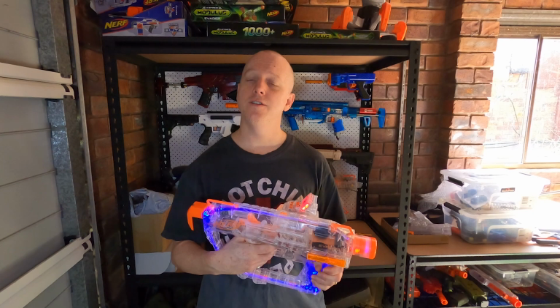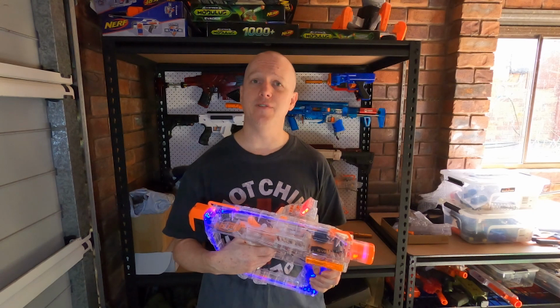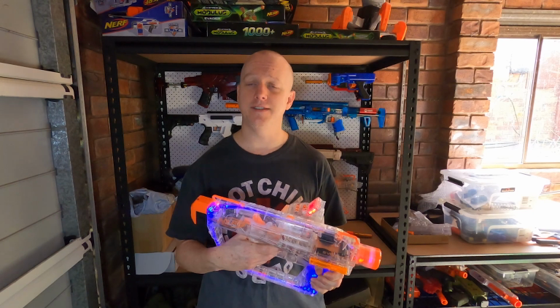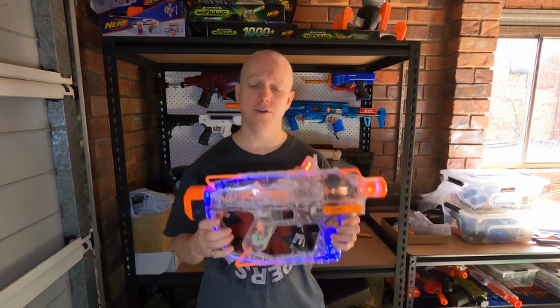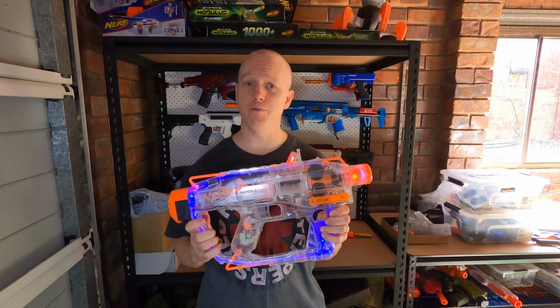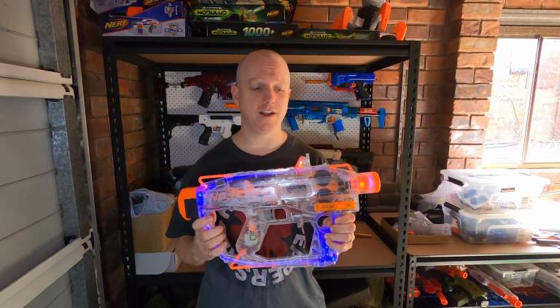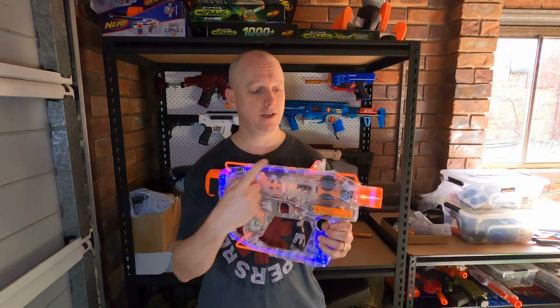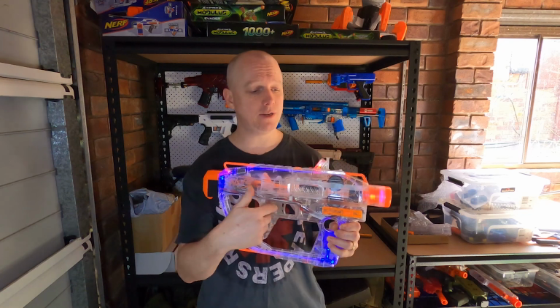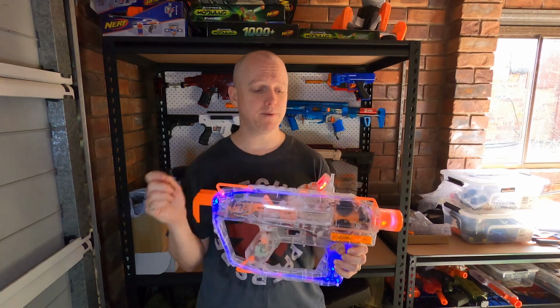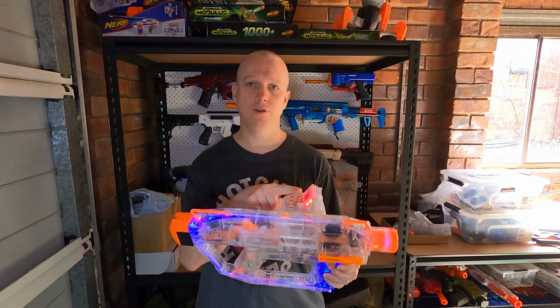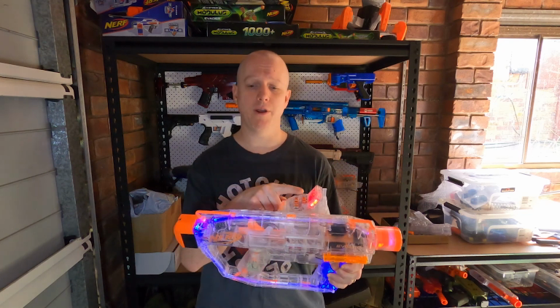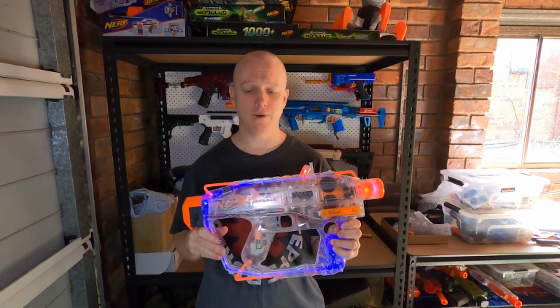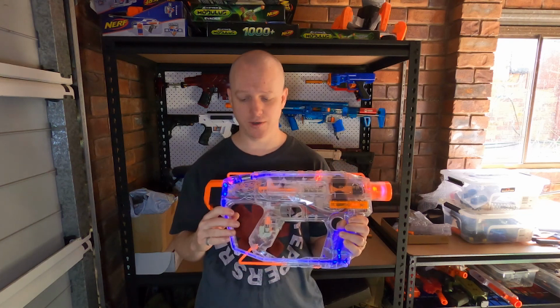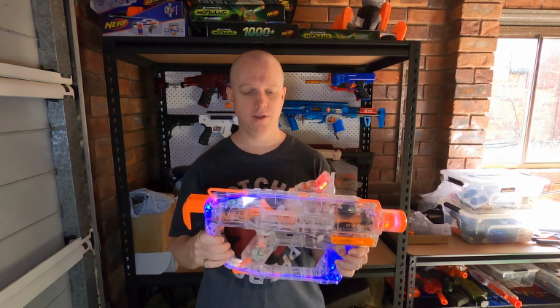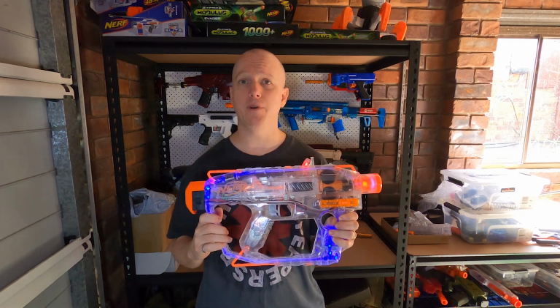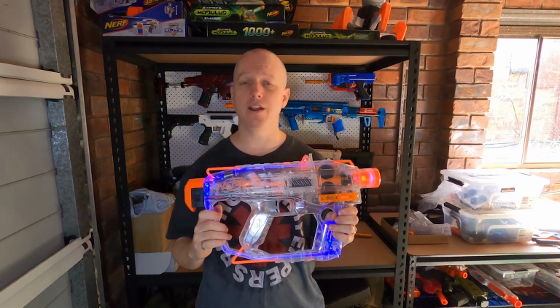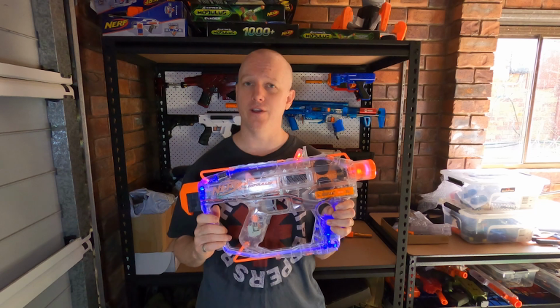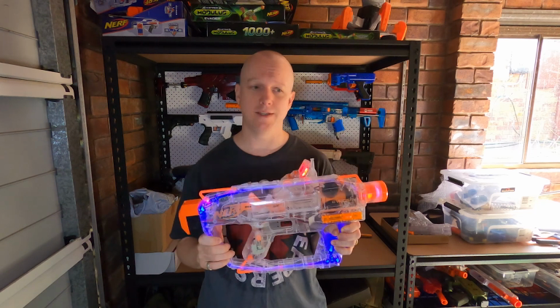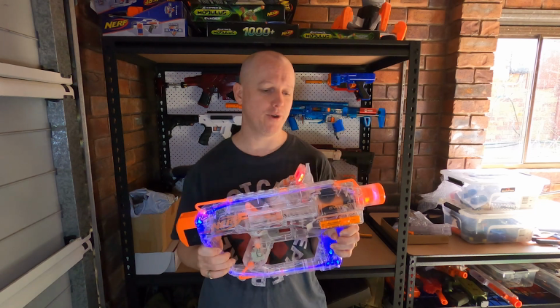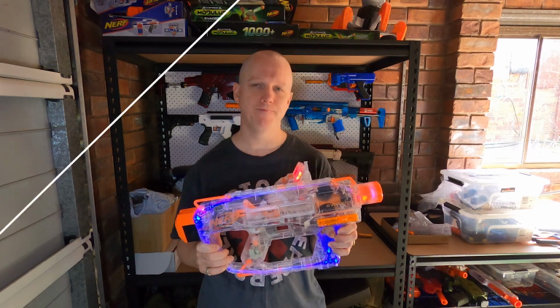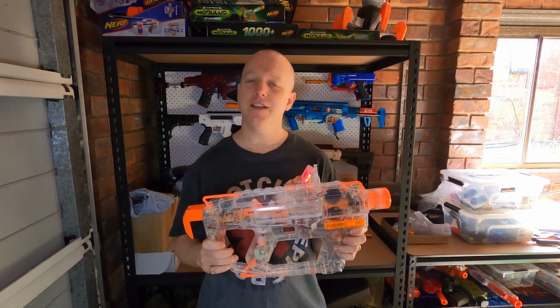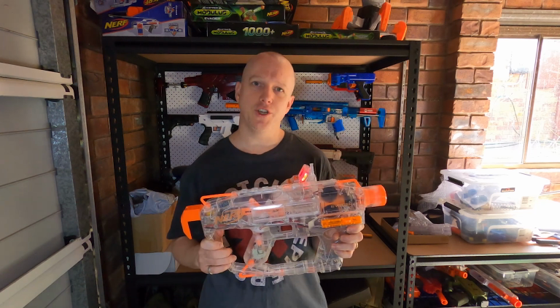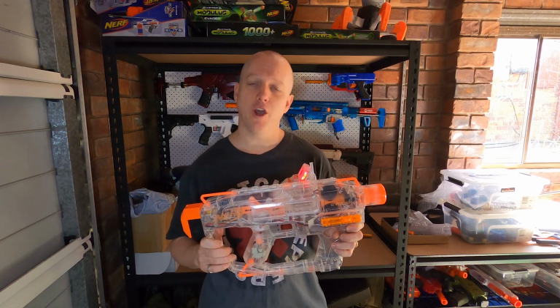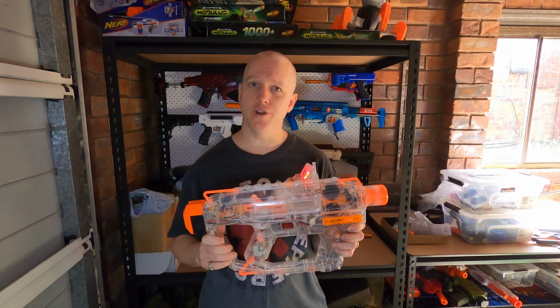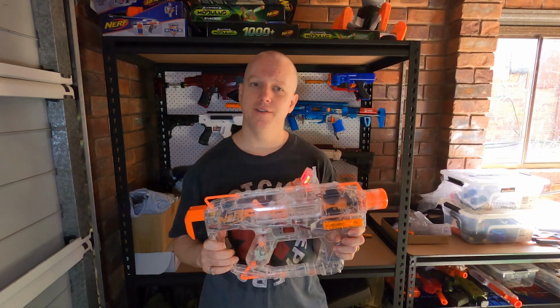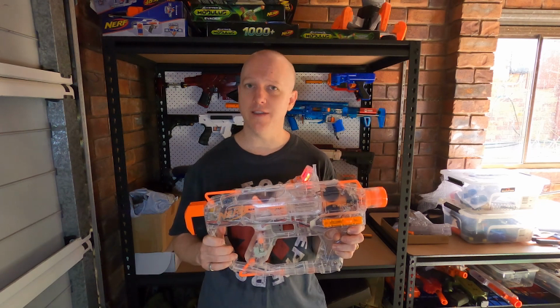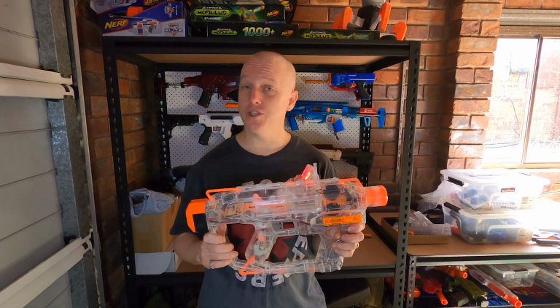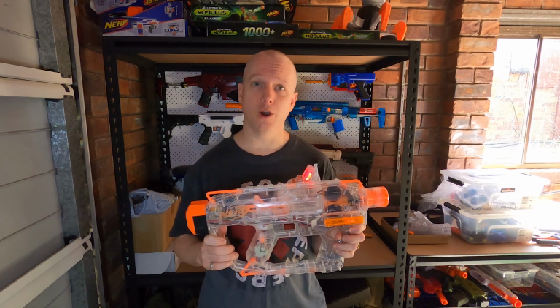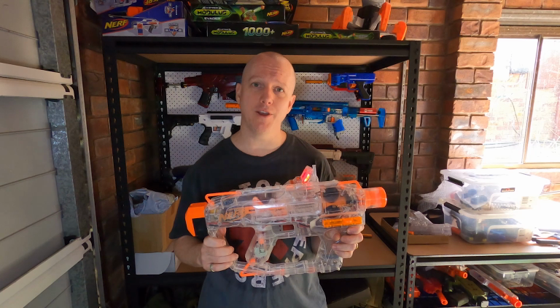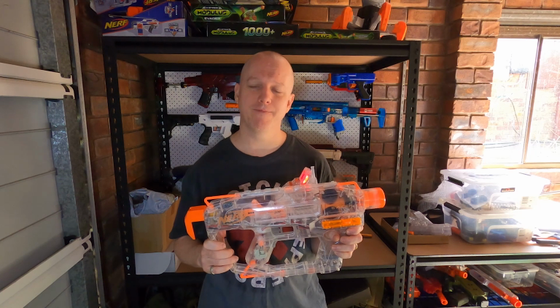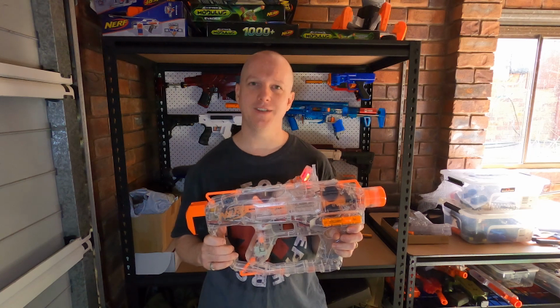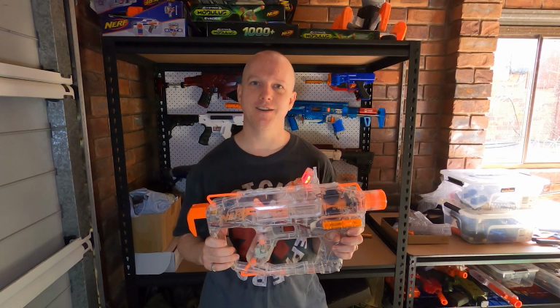So there you have it — that's the Chrono Blue Vader. LED replacement, chrono barrel integration, flywheel upgrade running on a 2S LiPo. Thanks for watching, hope you enjoyed it. Please leave any questions or comments below — I'll see you next time.